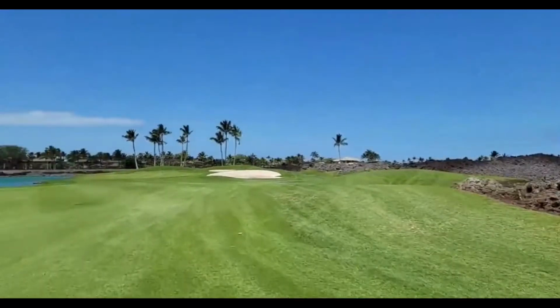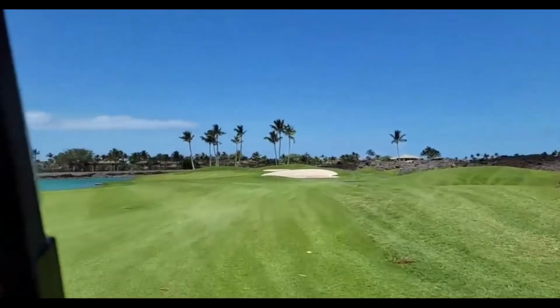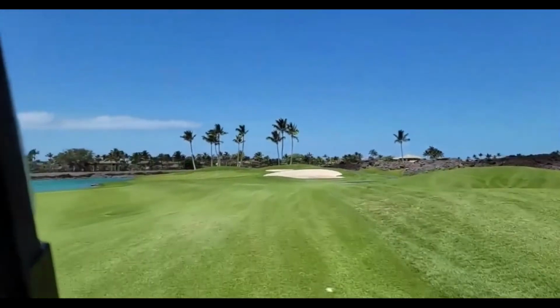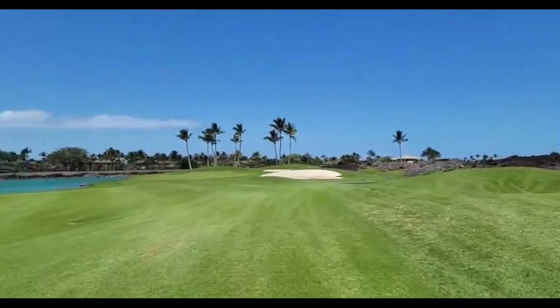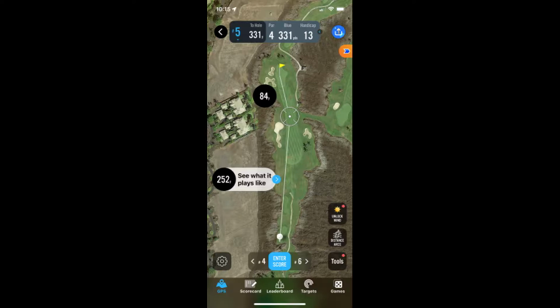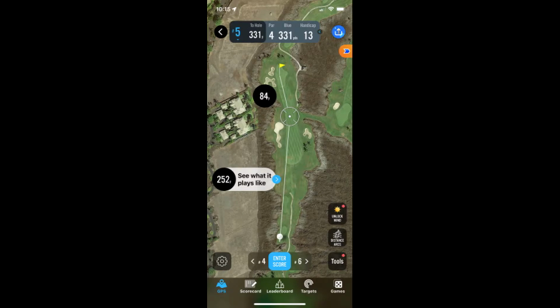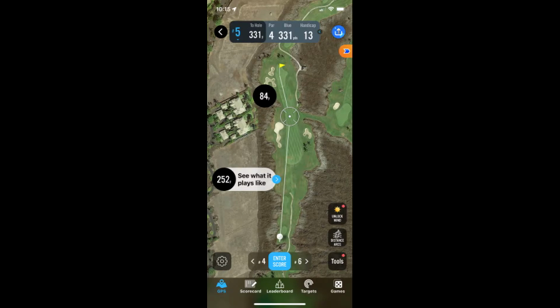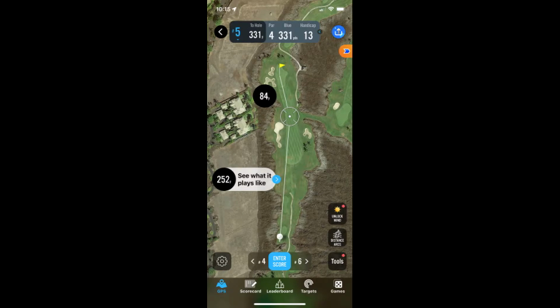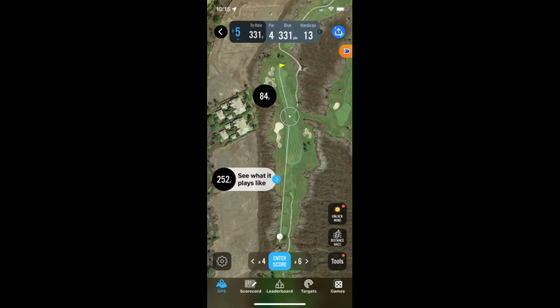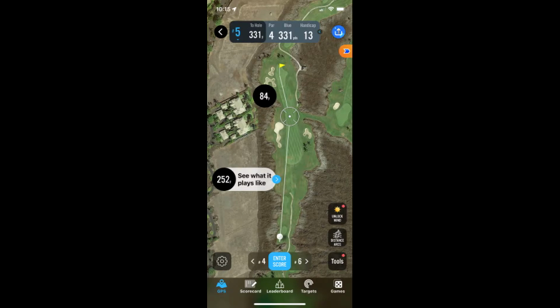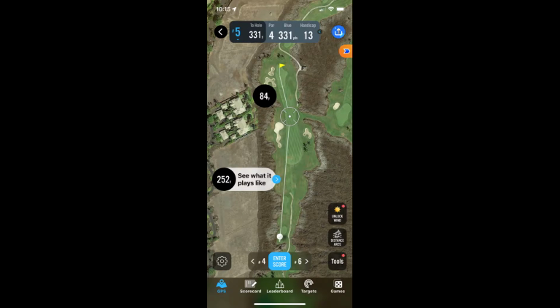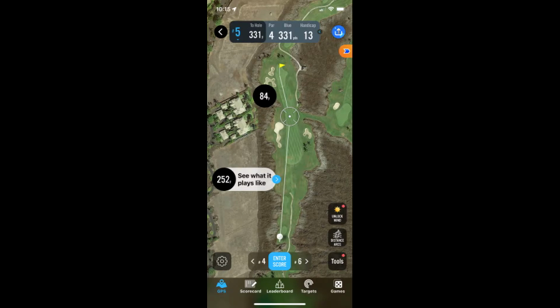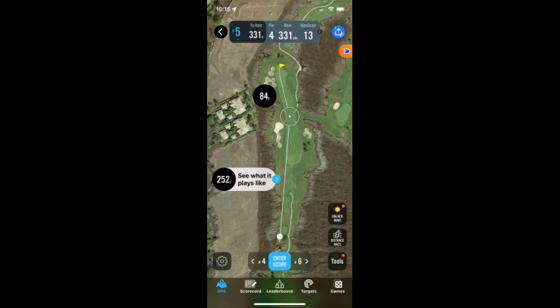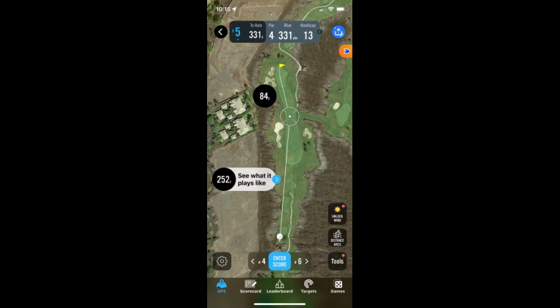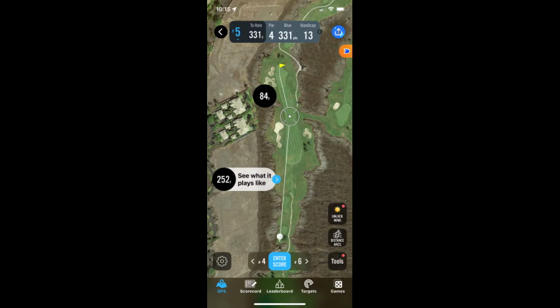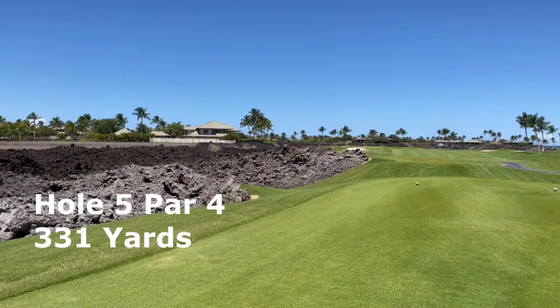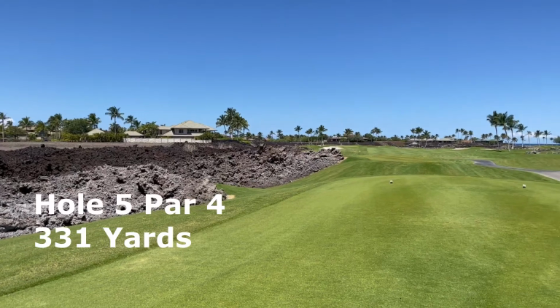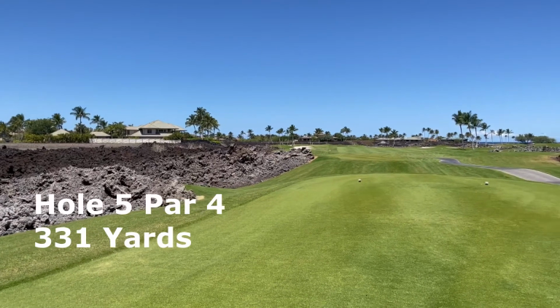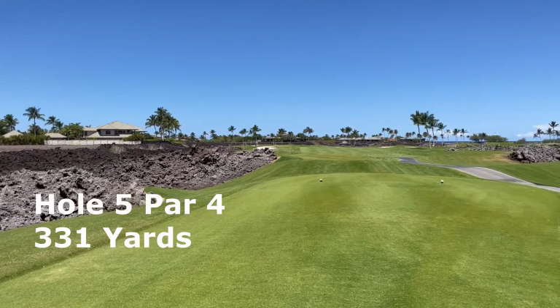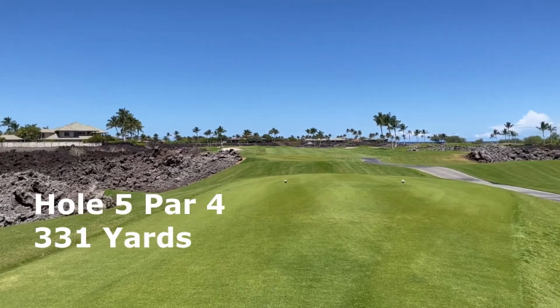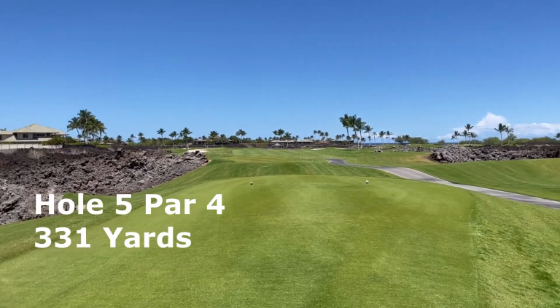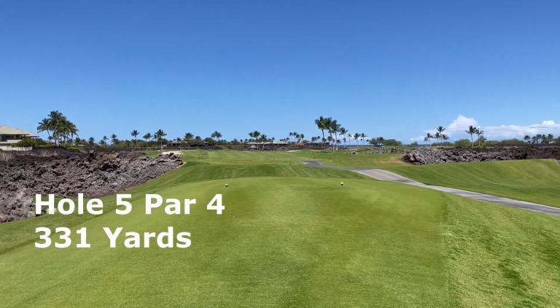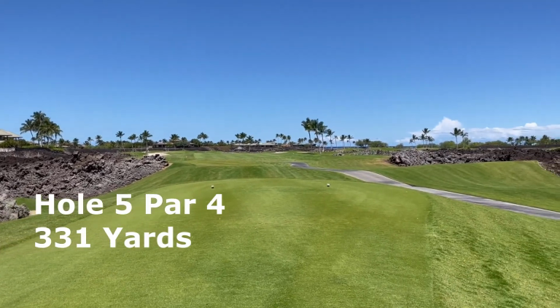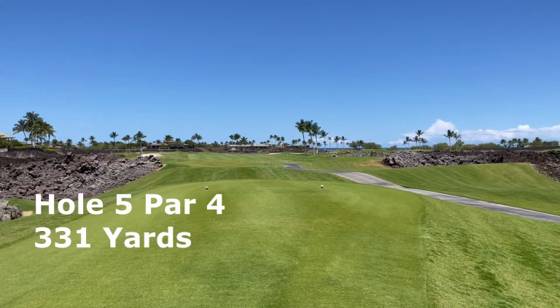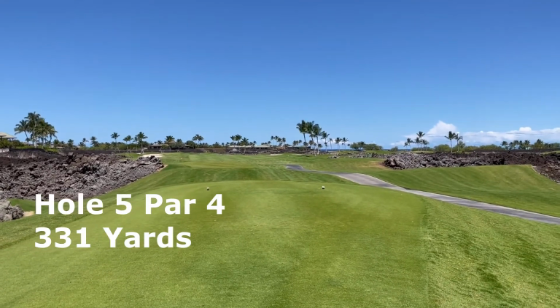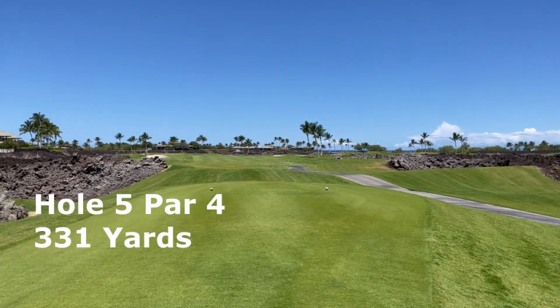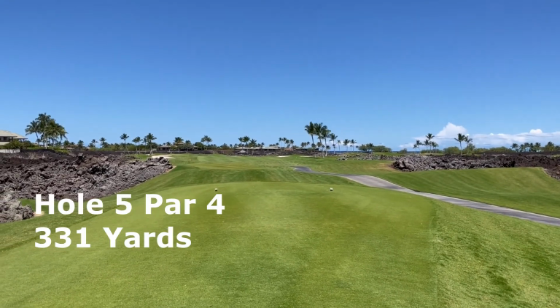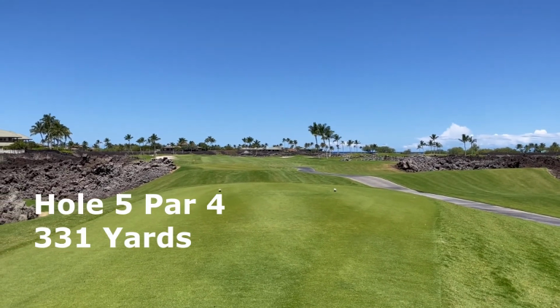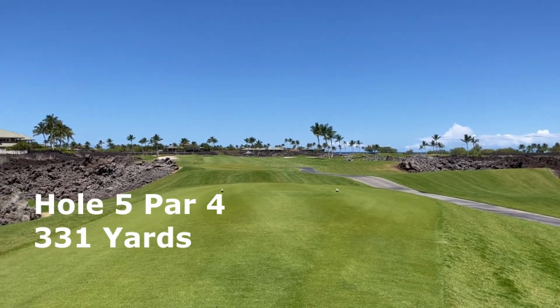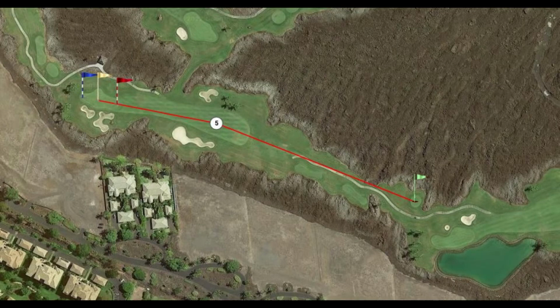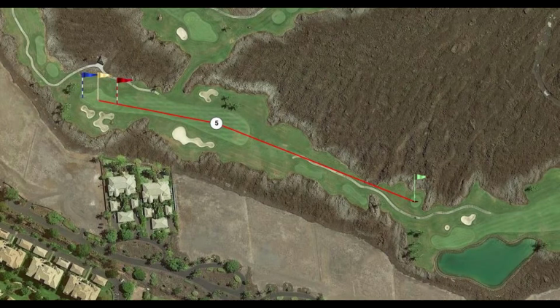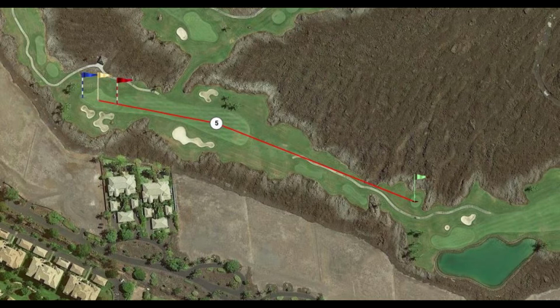Hole 5 again puts a premium on a good tee shot. If you can land your ball in the fairway, it becomes a relatively easy hole. This bird's-eye view will give you an indication of how little margin of error there is.